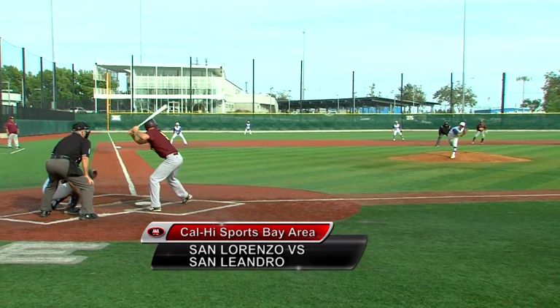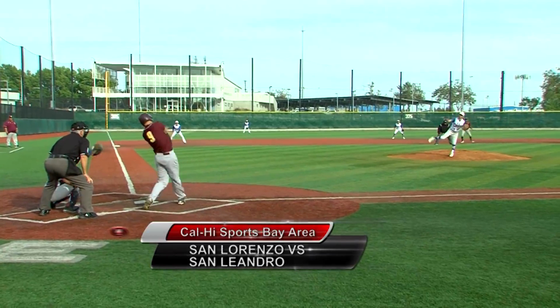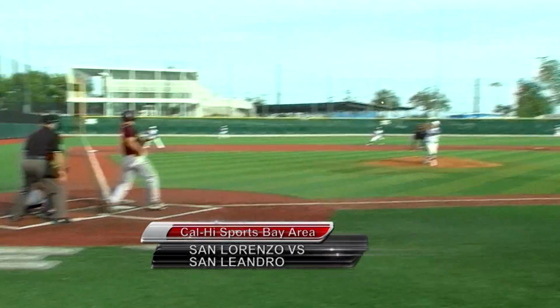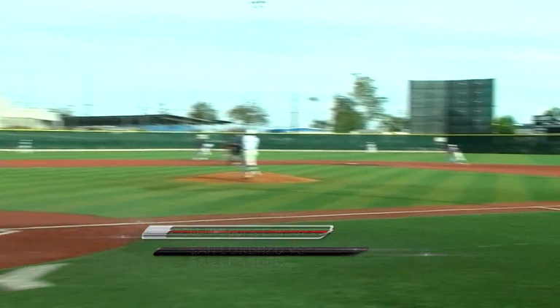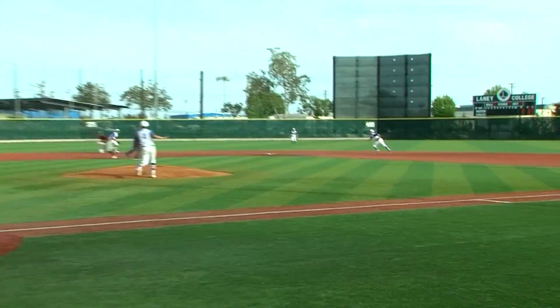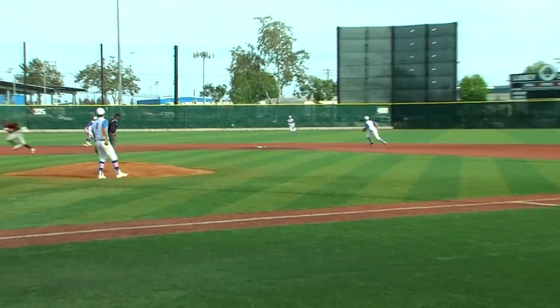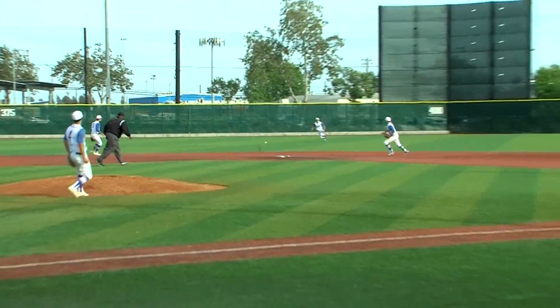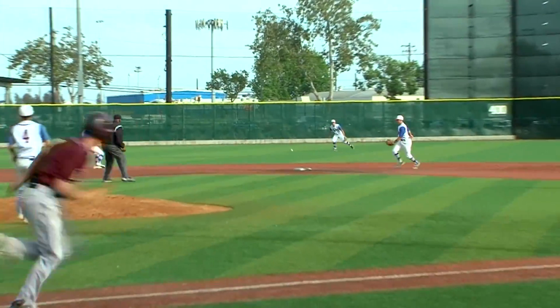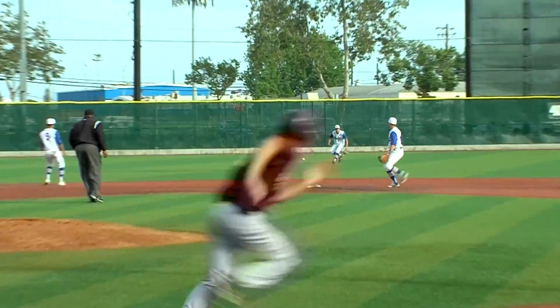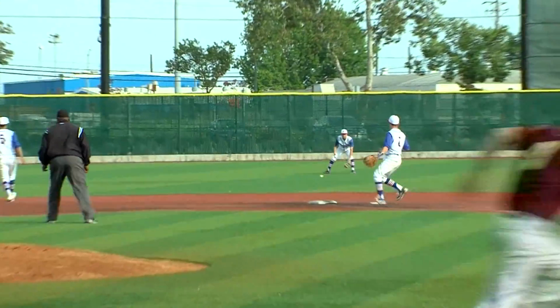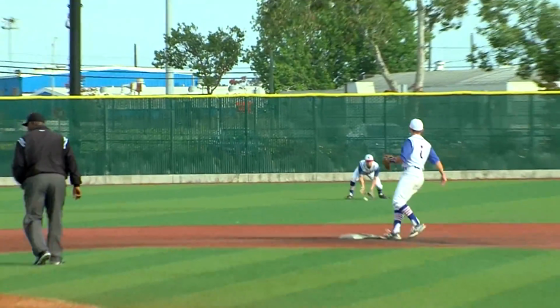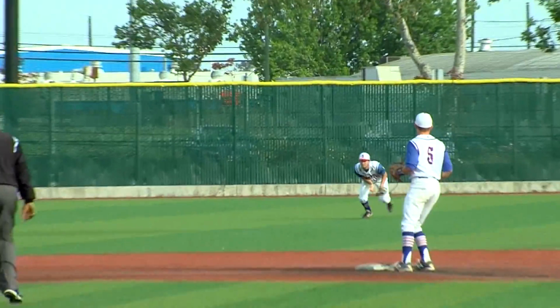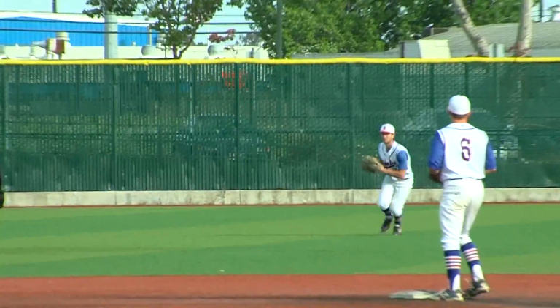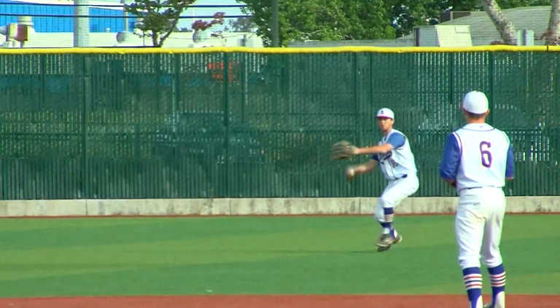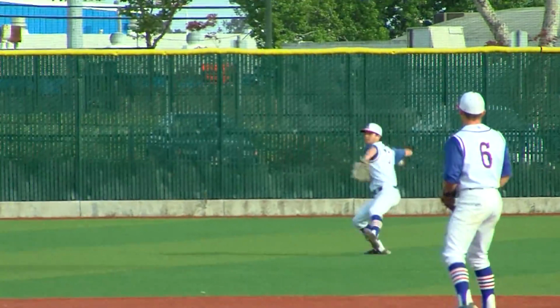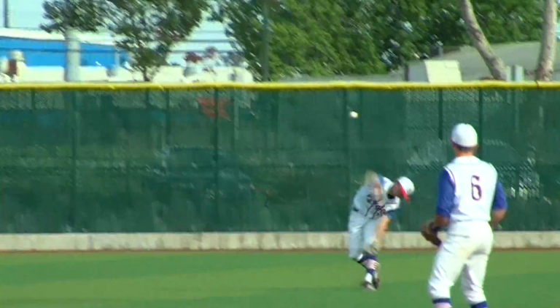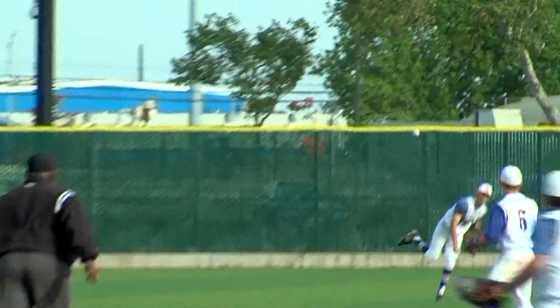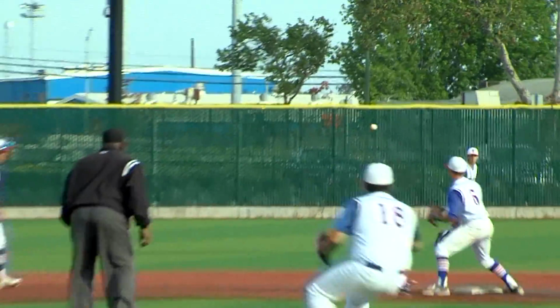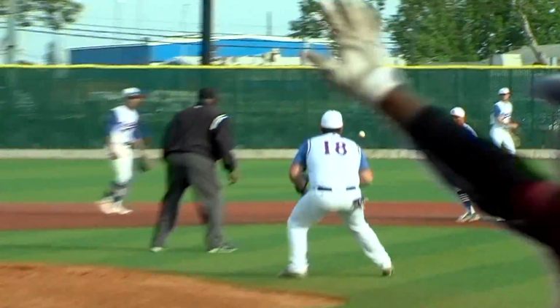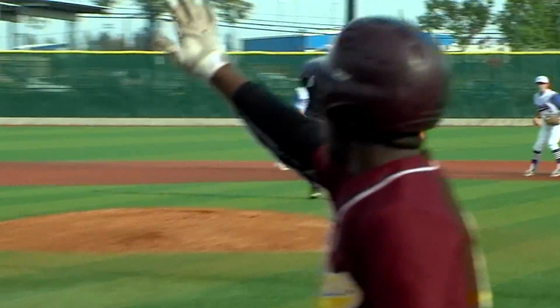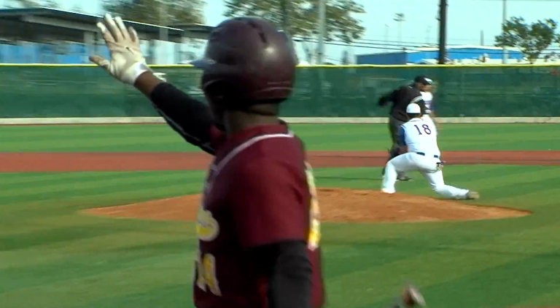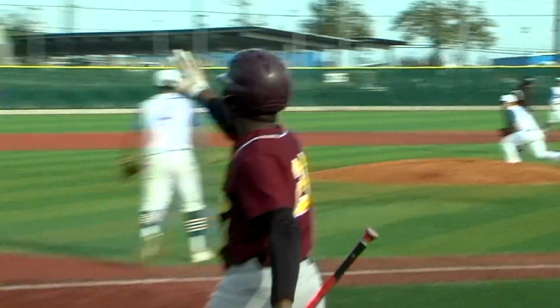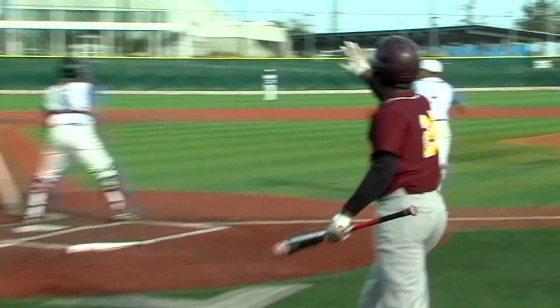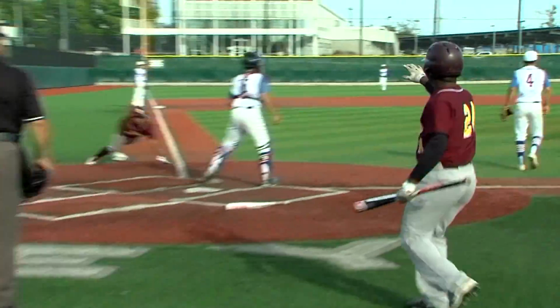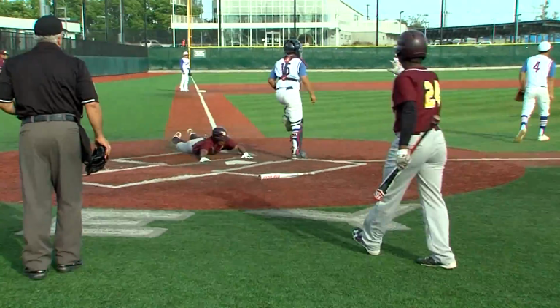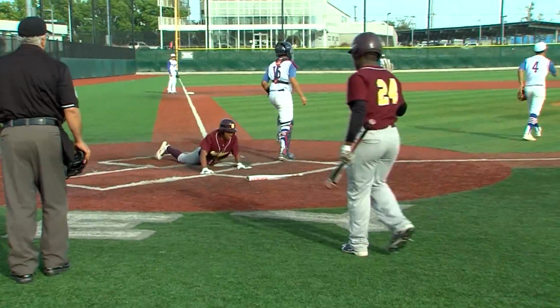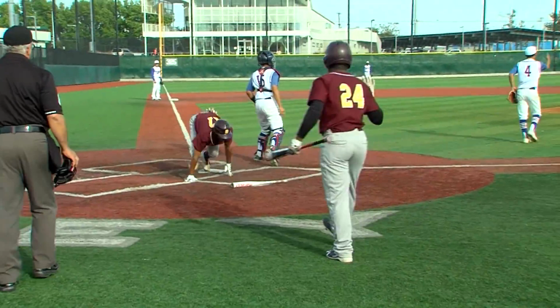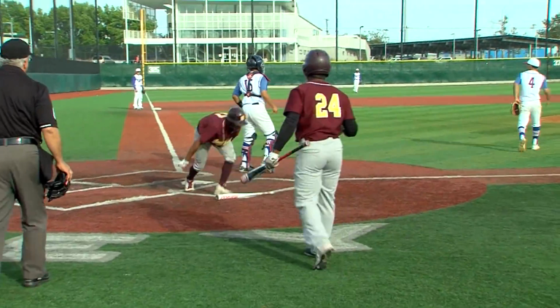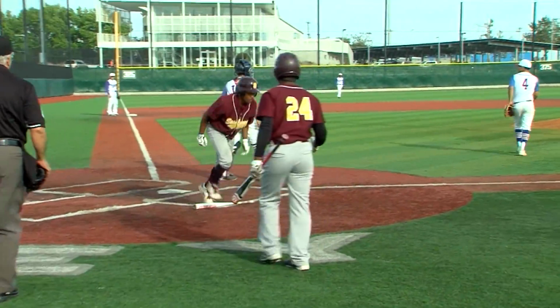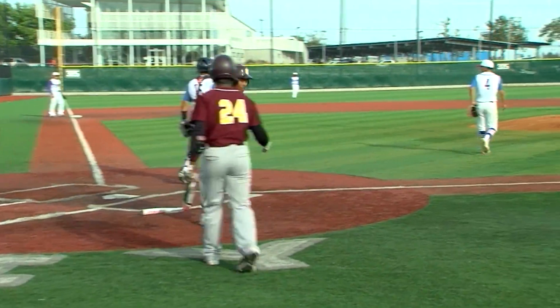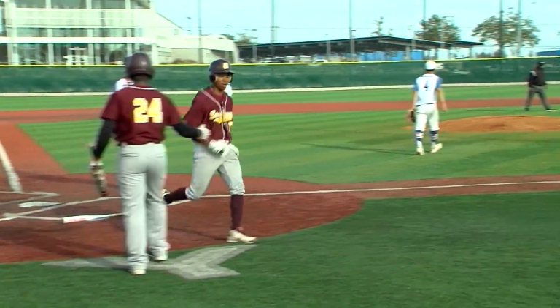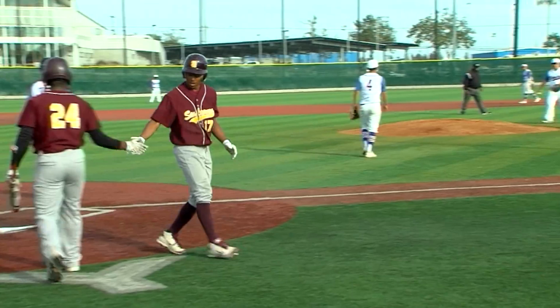First inning, it's the Rebels from San Lorenzo on the board. Runner at second is Jarek Romer — sends it right back up the middle. Rounding third and scoring is Chris Giles. 1-0 Rebels.